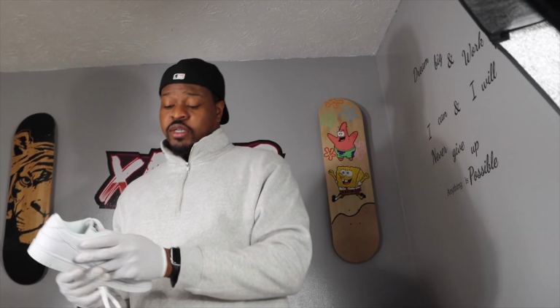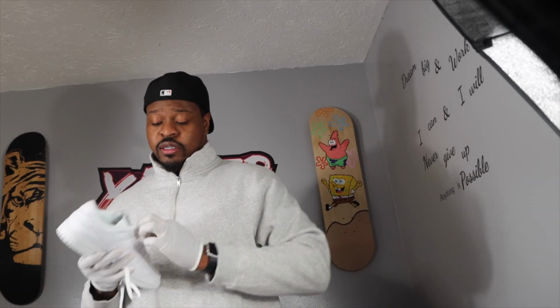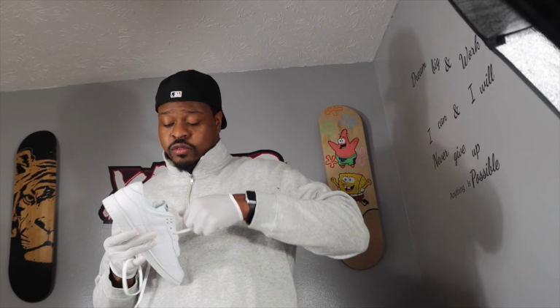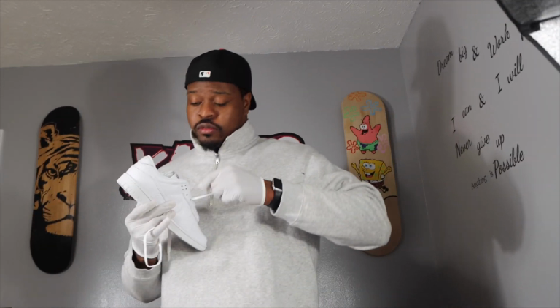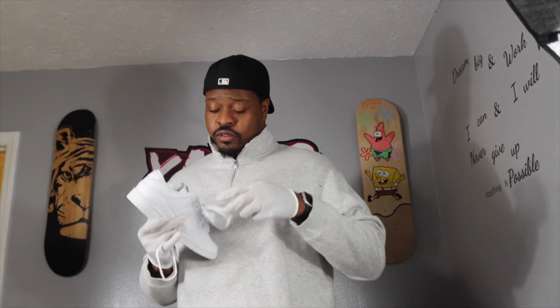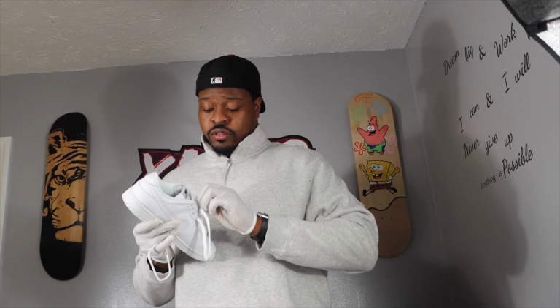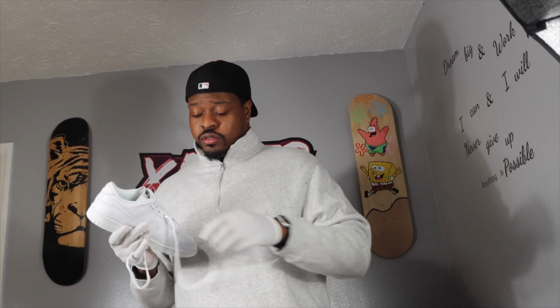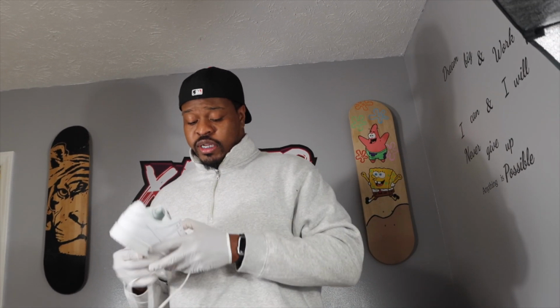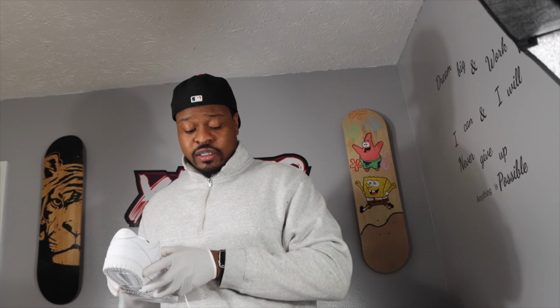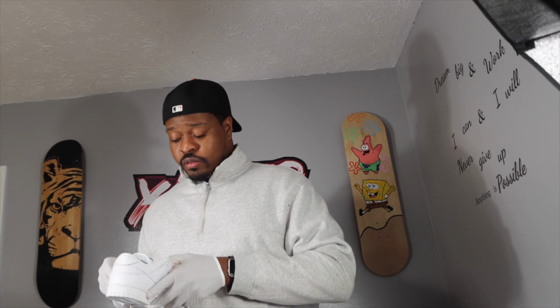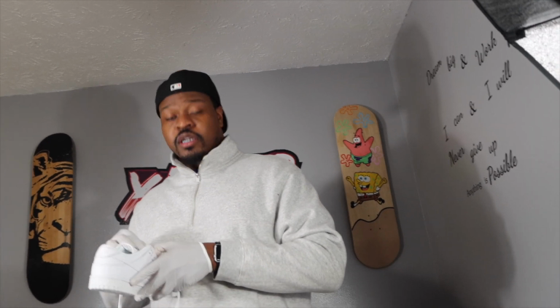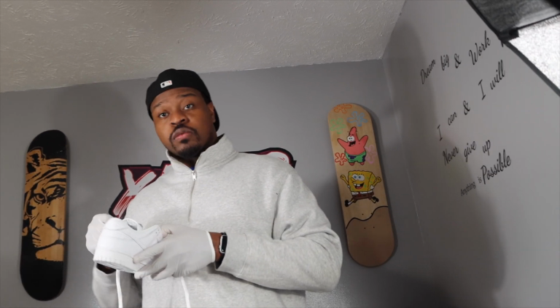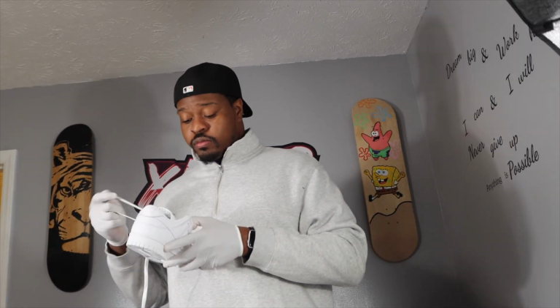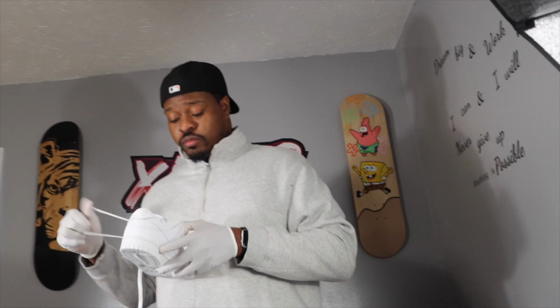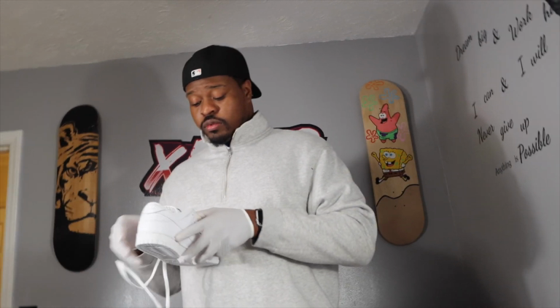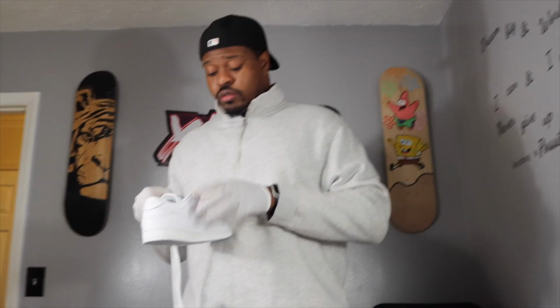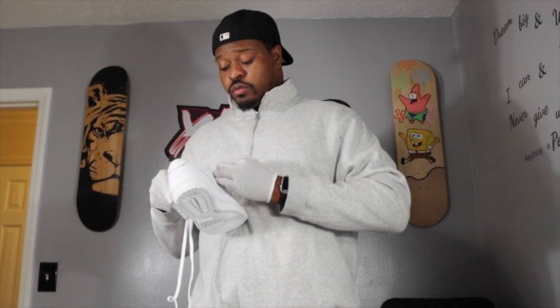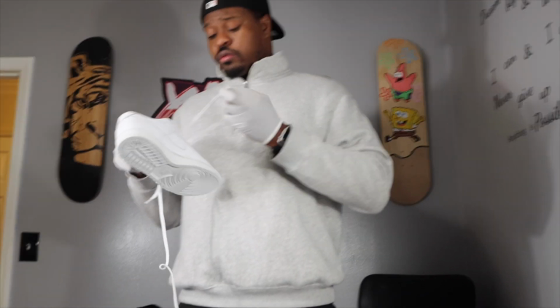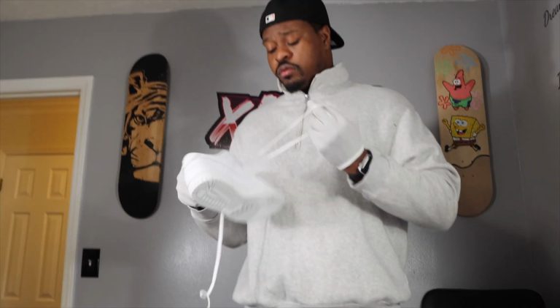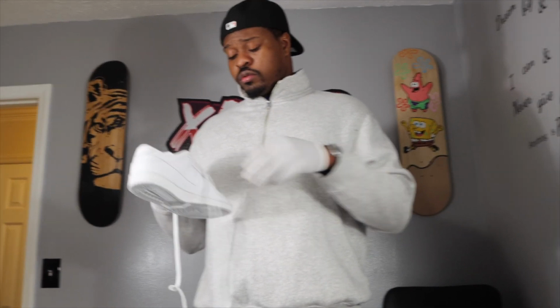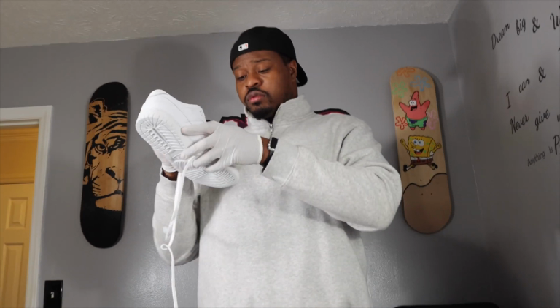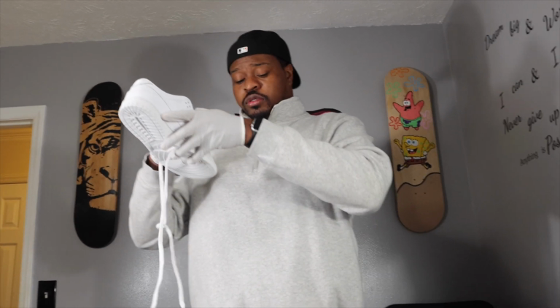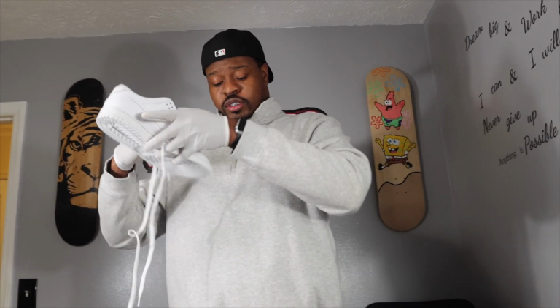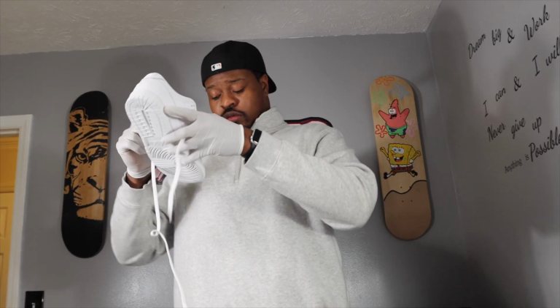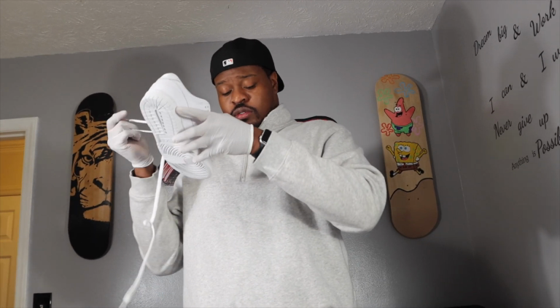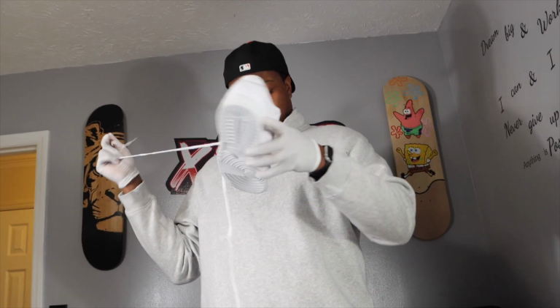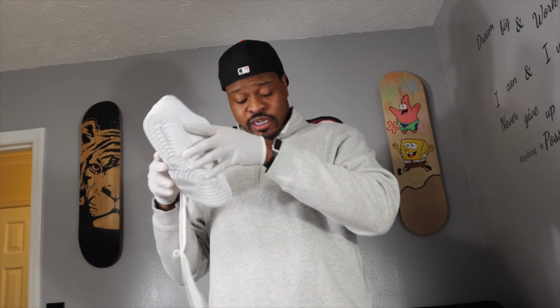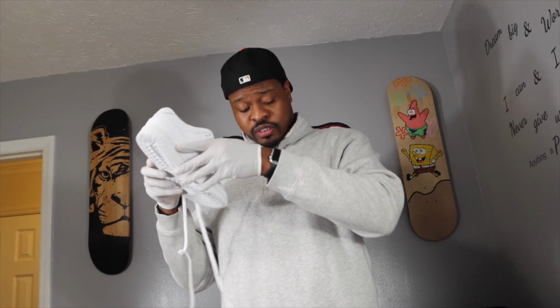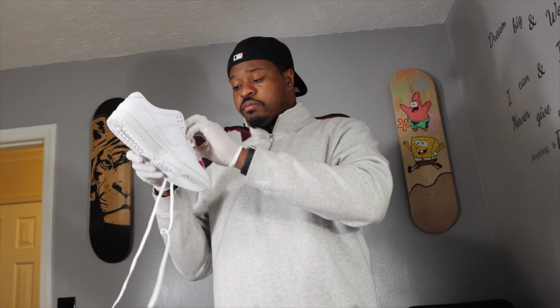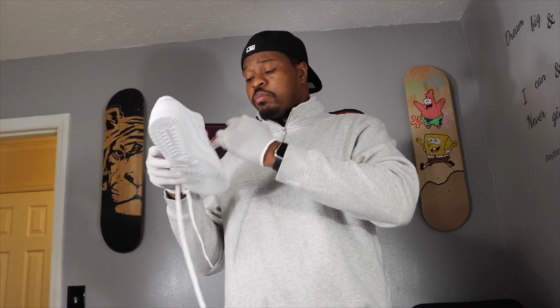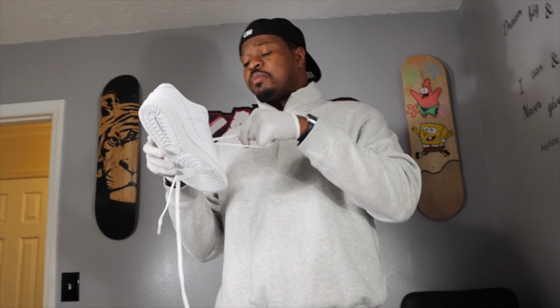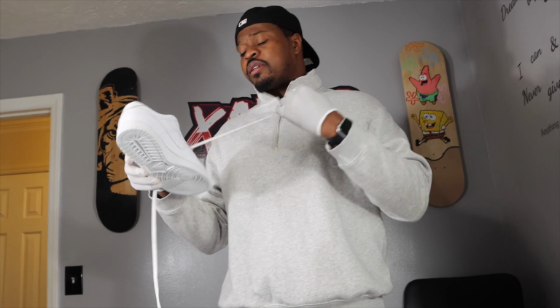I just gotta undo this real quick. Yeah, I think these both gonna turn out dope. Take this out and then I'm gonna put some in to make it right.